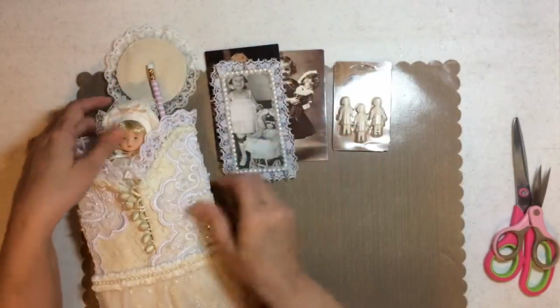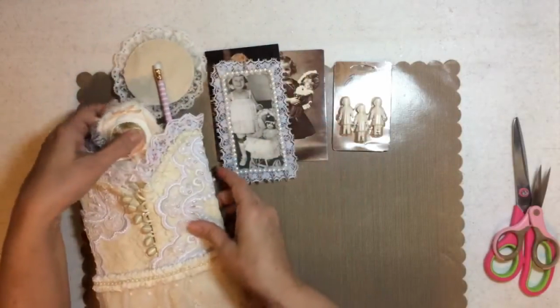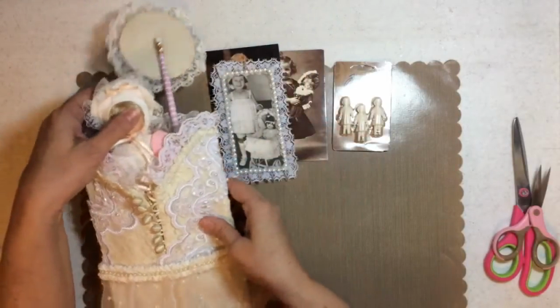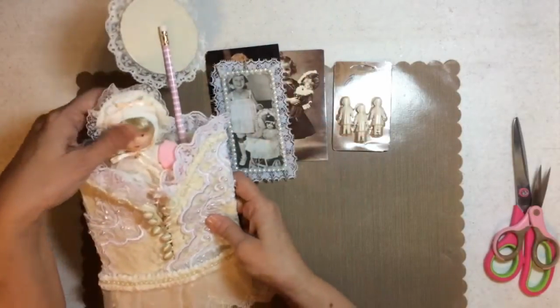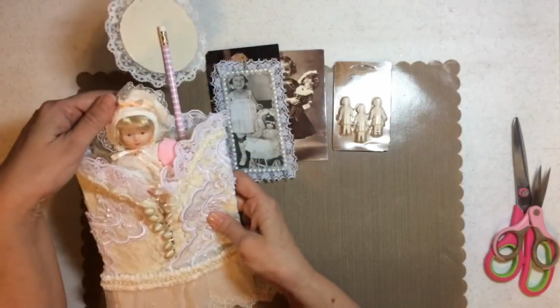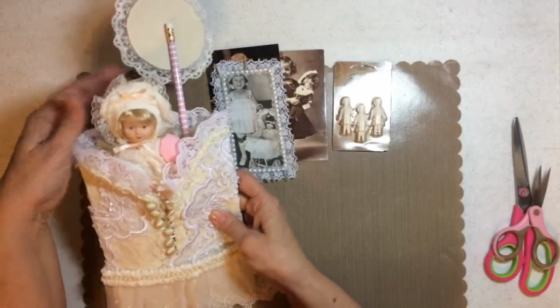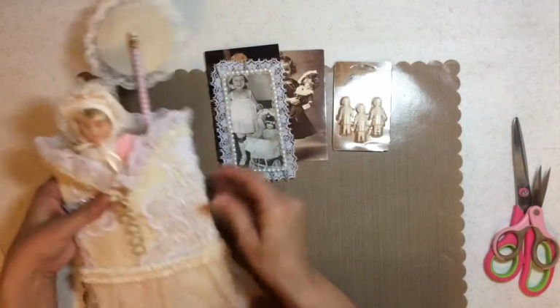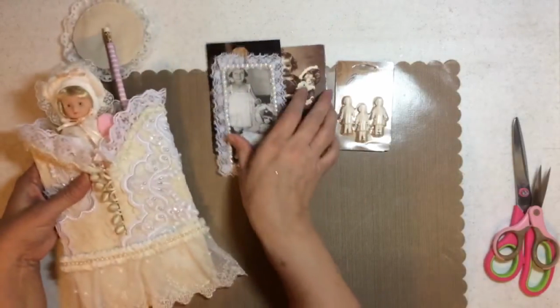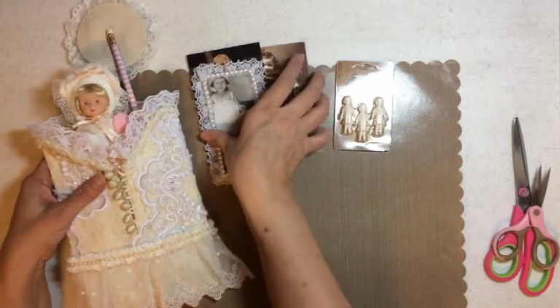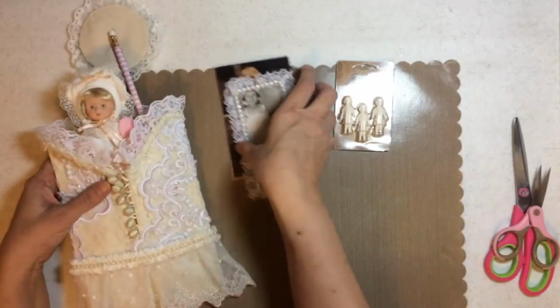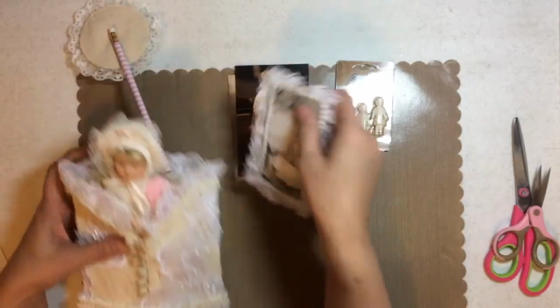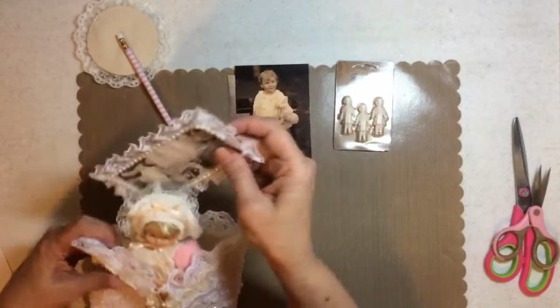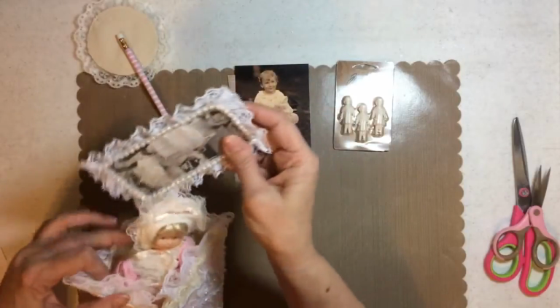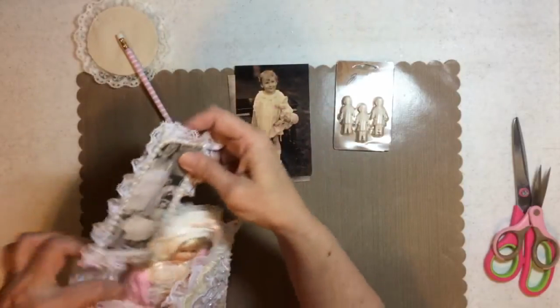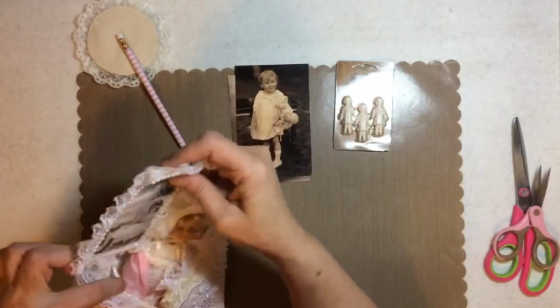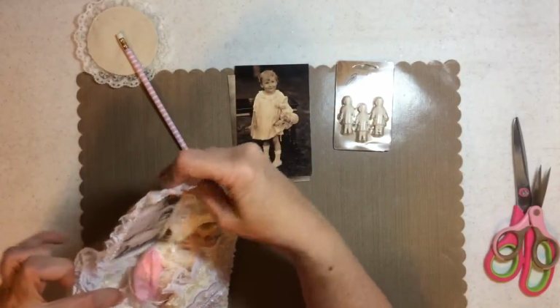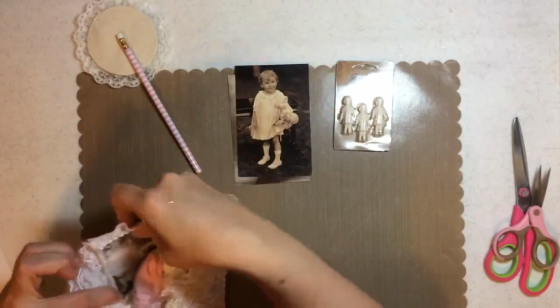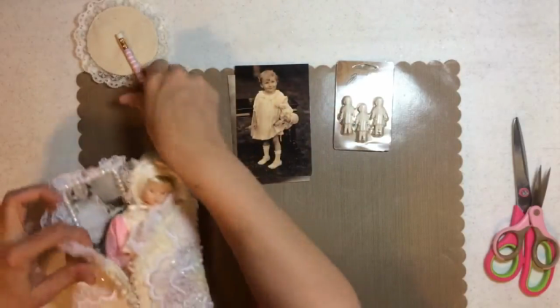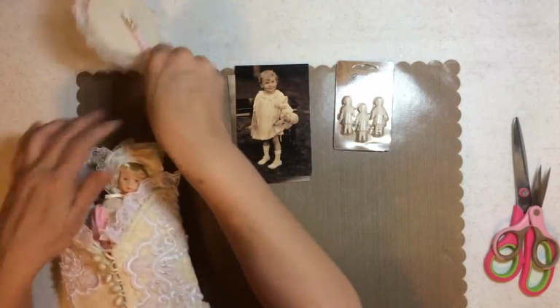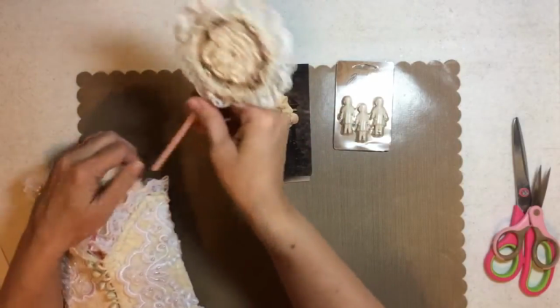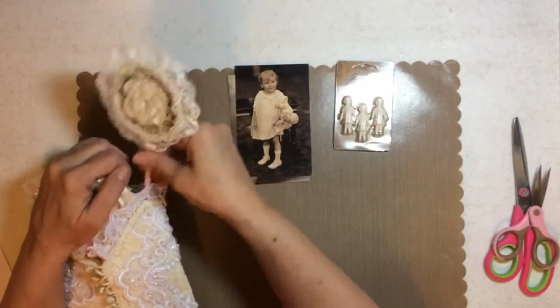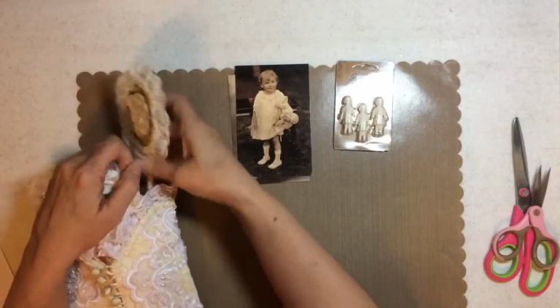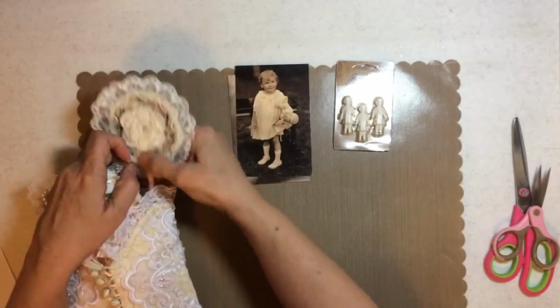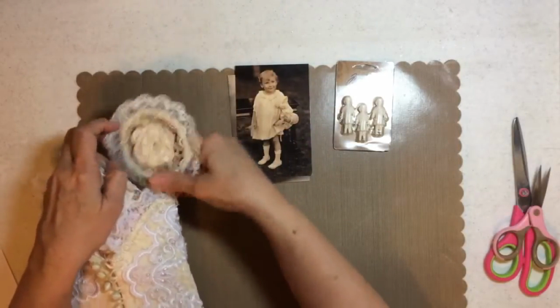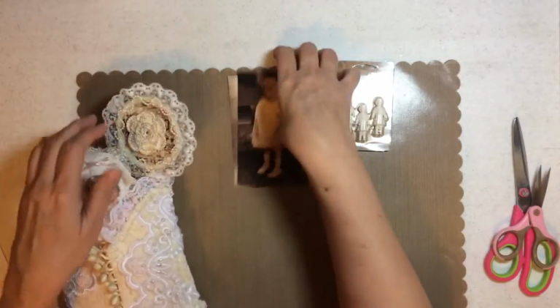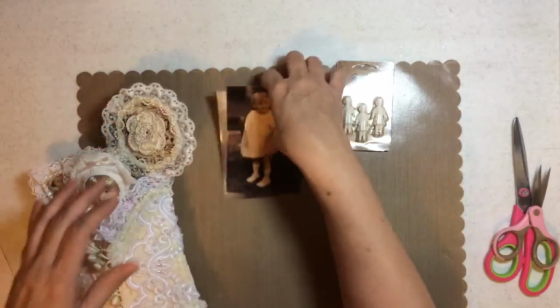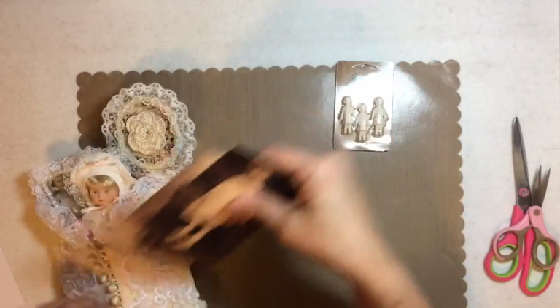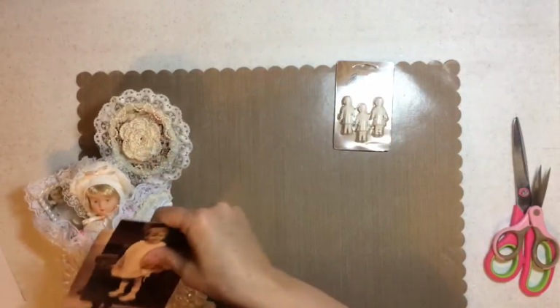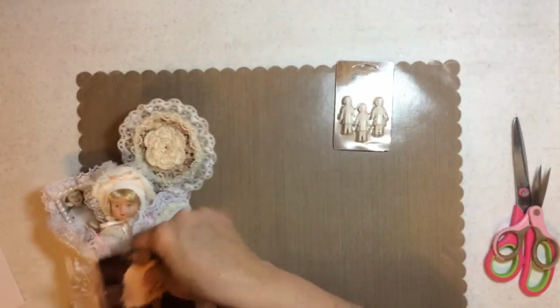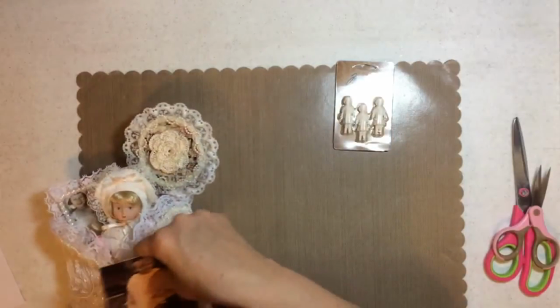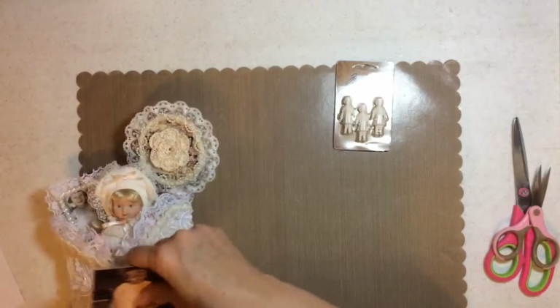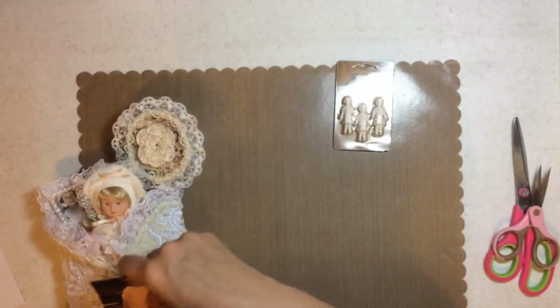And then a doll that my mom had. So yeah, this is the loaded envelope for this one. Let me show you the next one — it's so different than this one, isn't it Sandra? Oh yes, I love old photos like that.